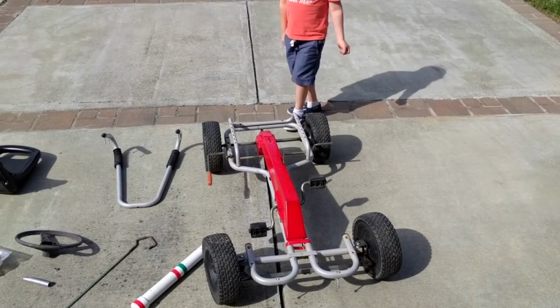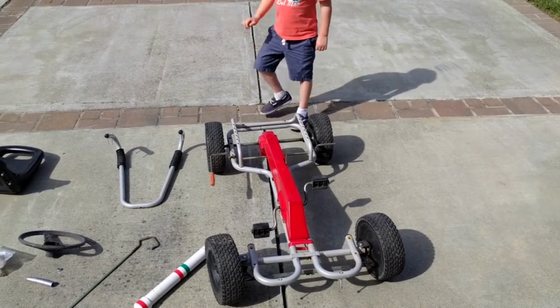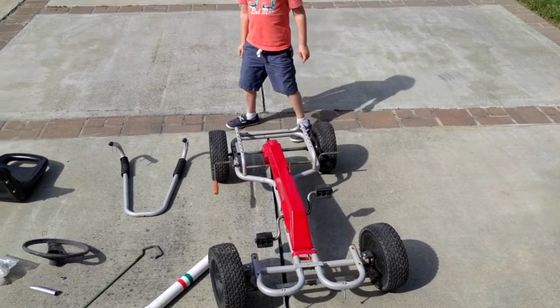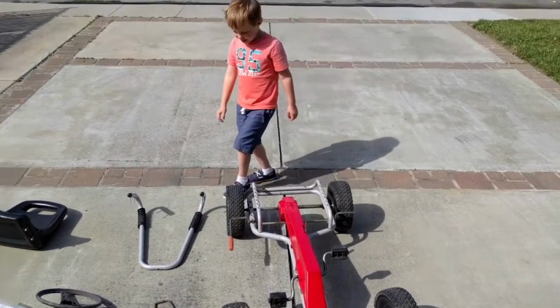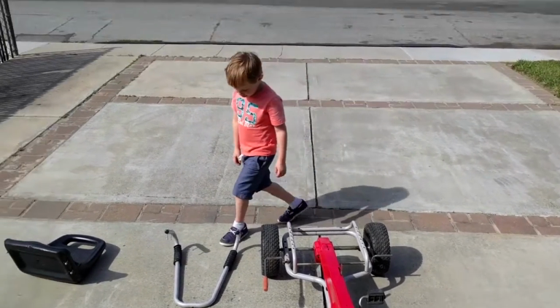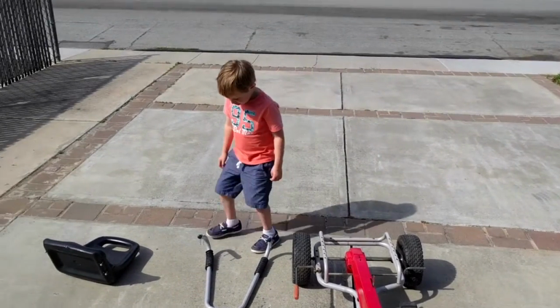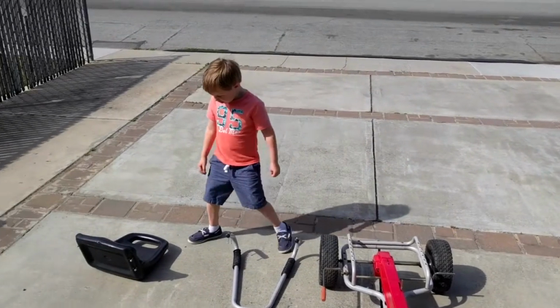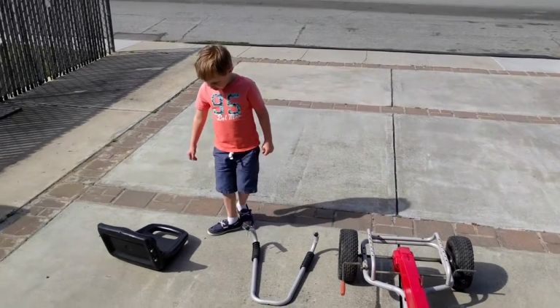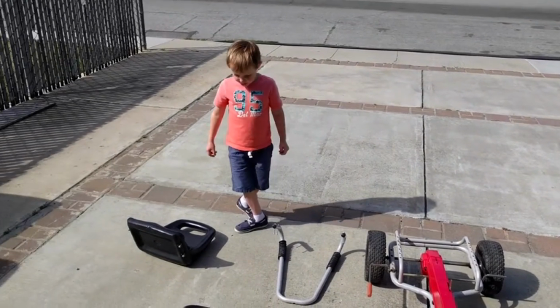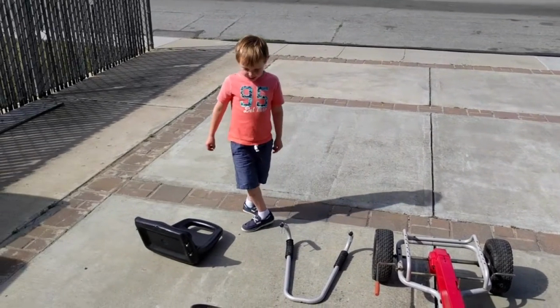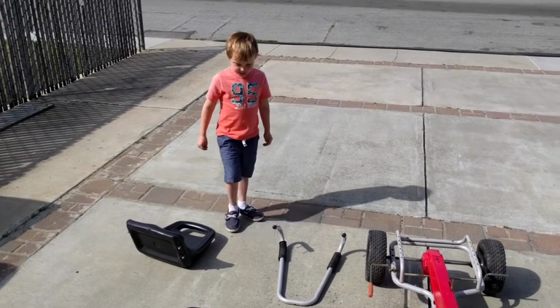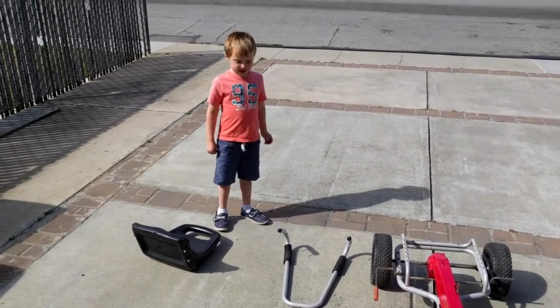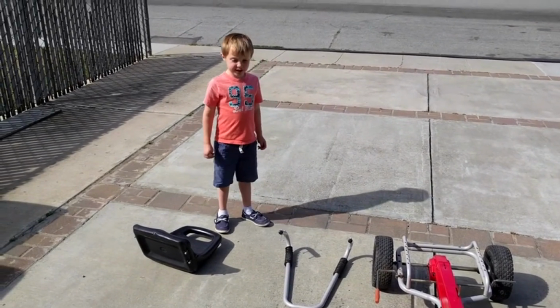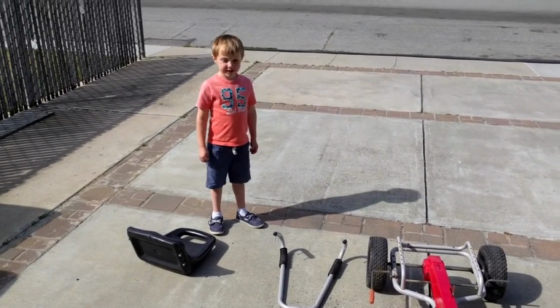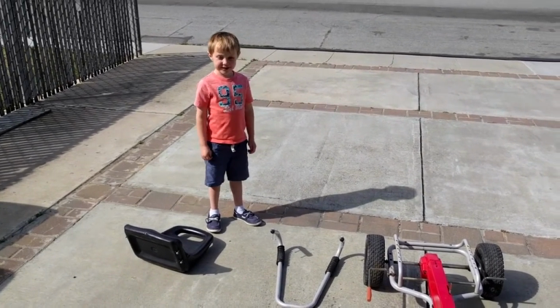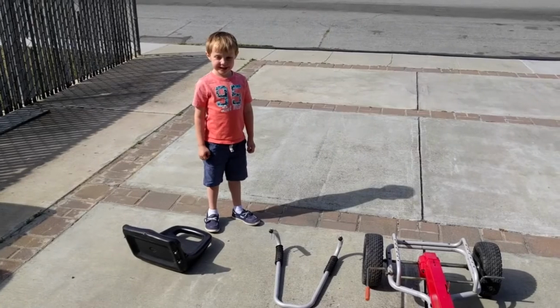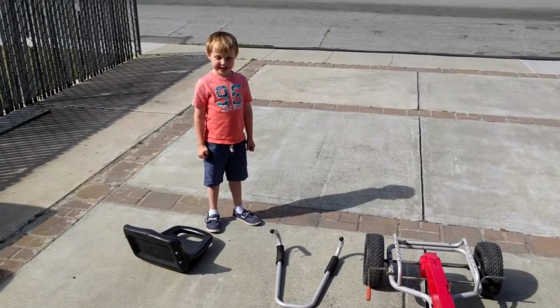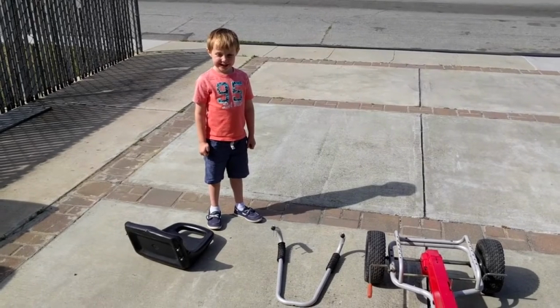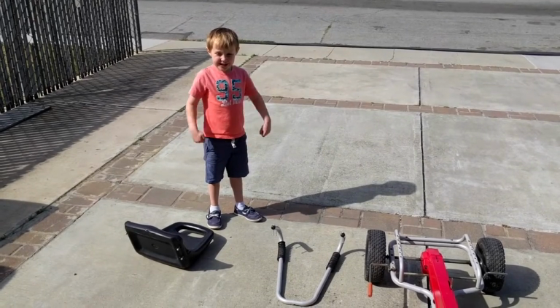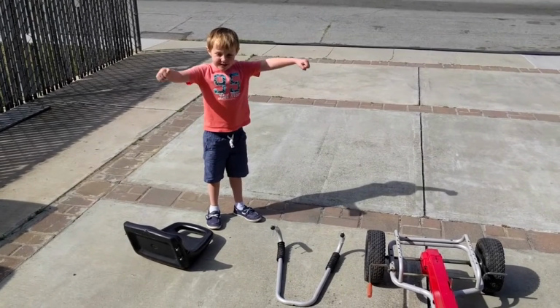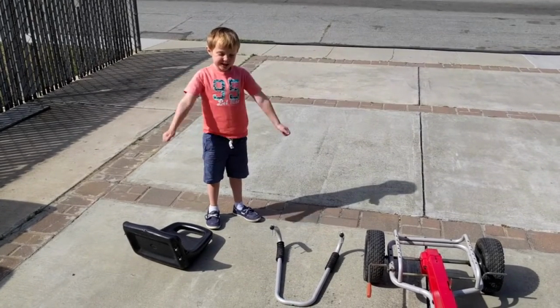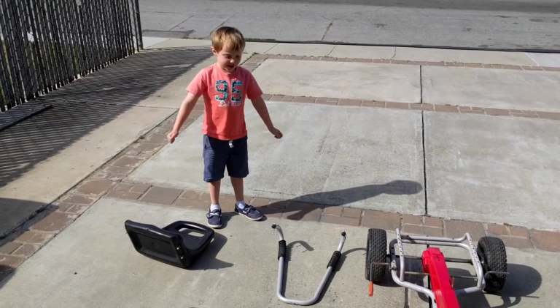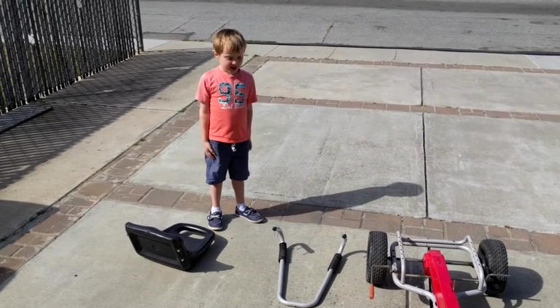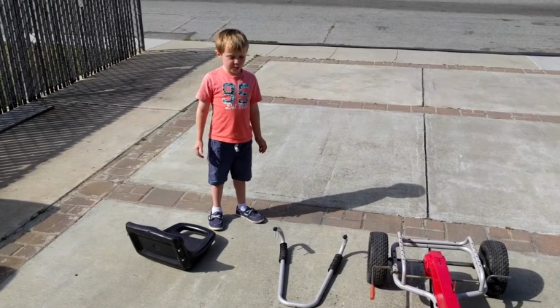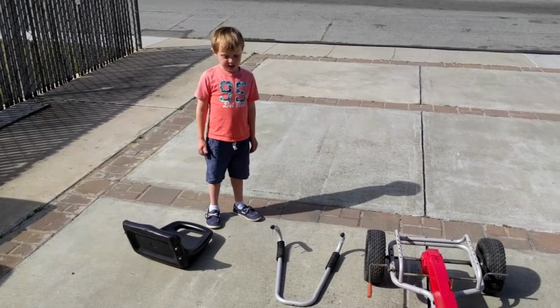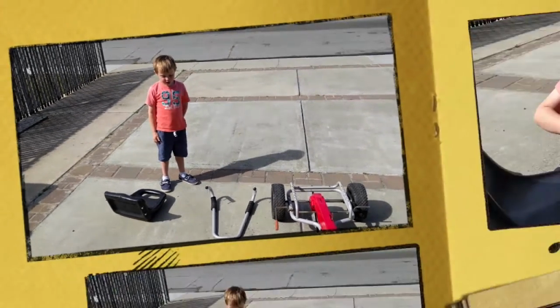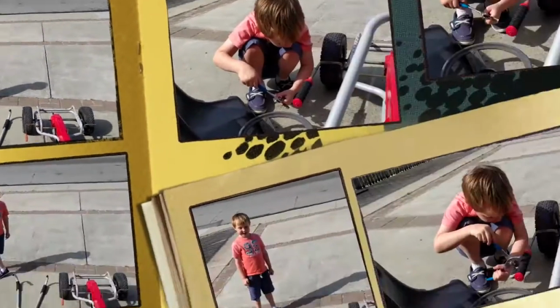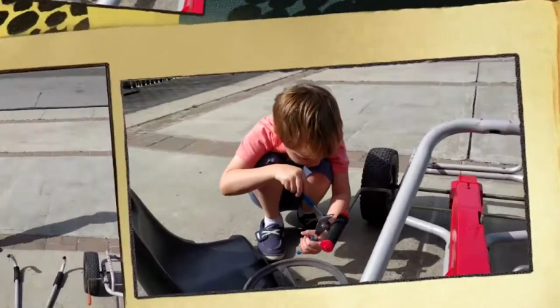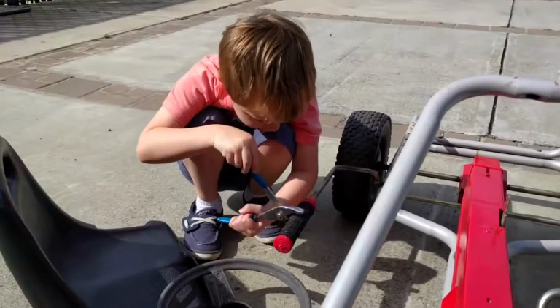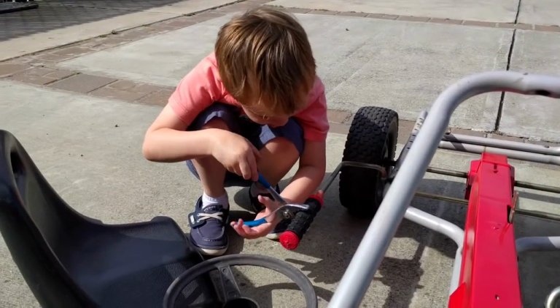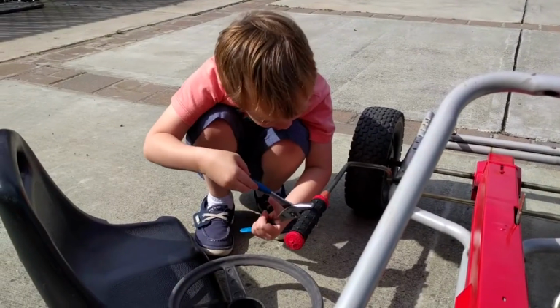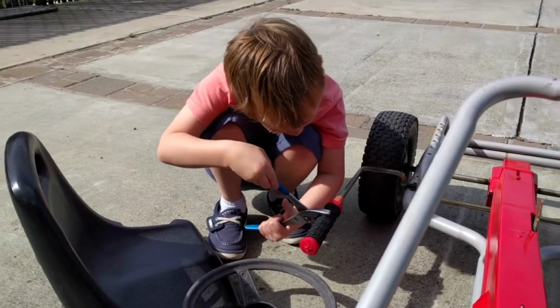Now, Daddy, do you want to put it together? Yeah, let's put it together. Yeah, let's do it! Can you help me? What are you doing?